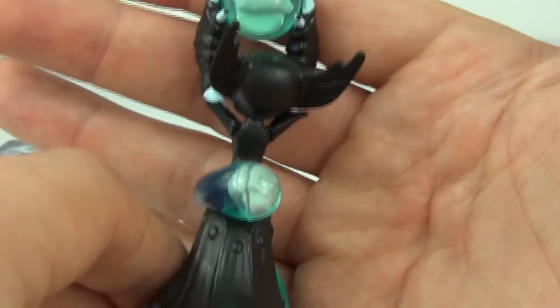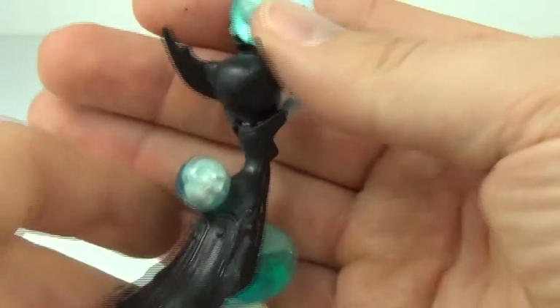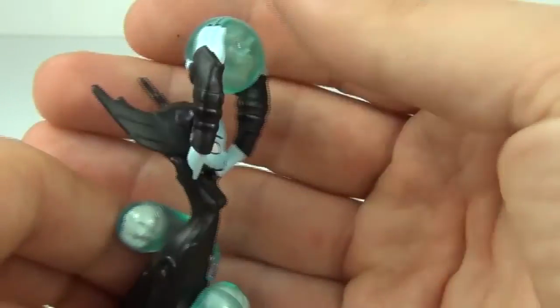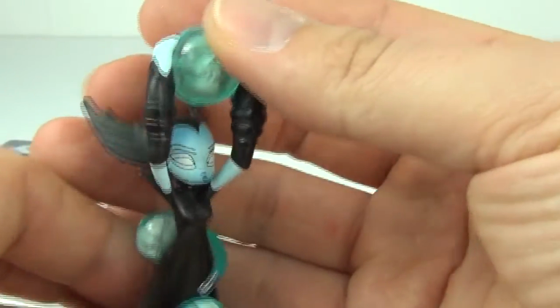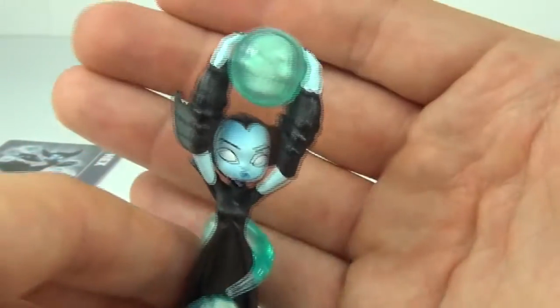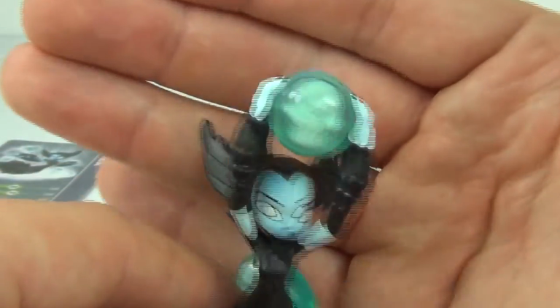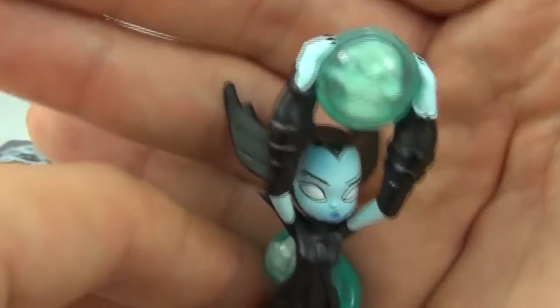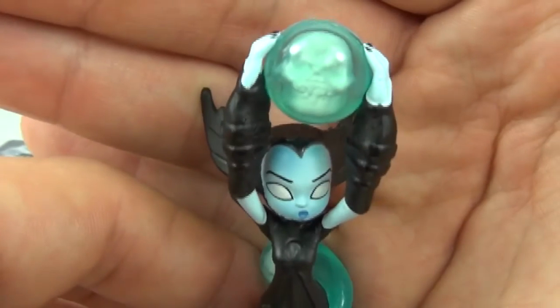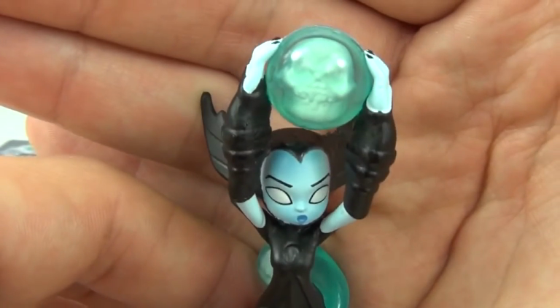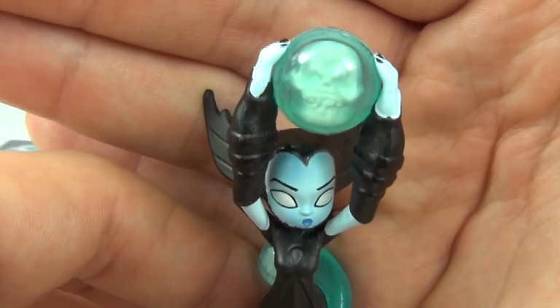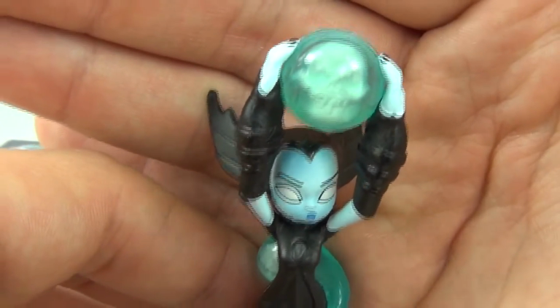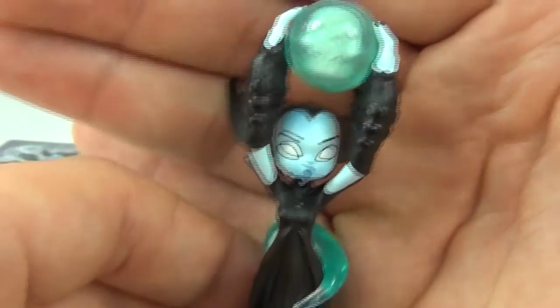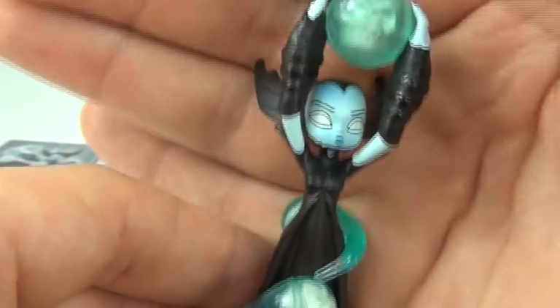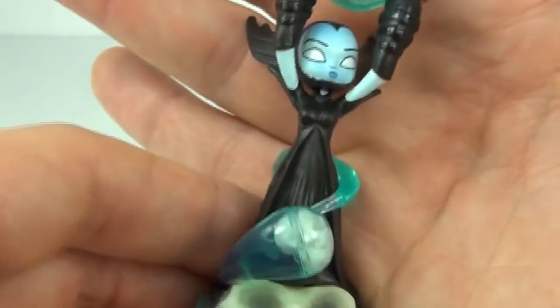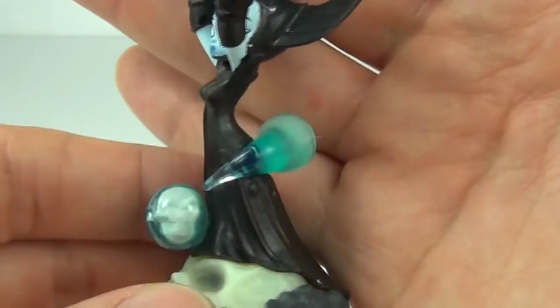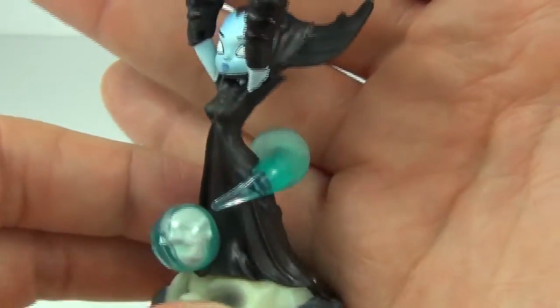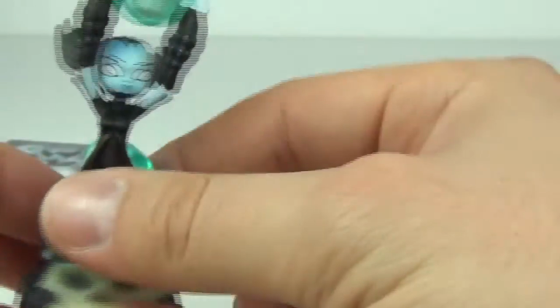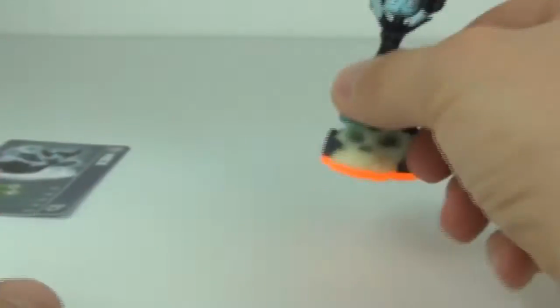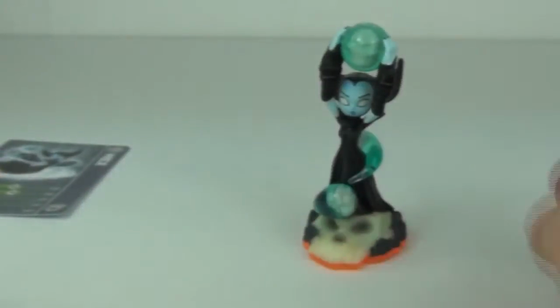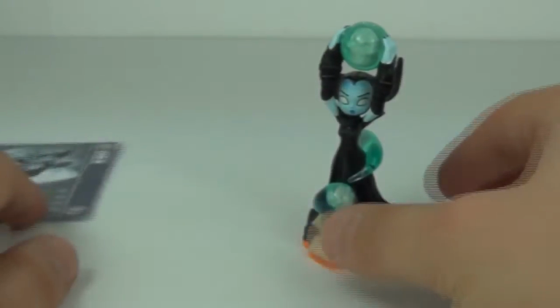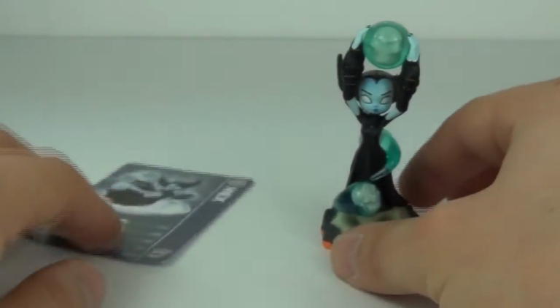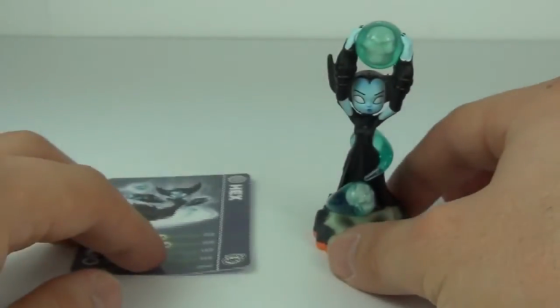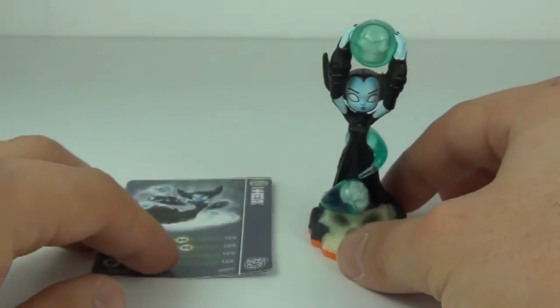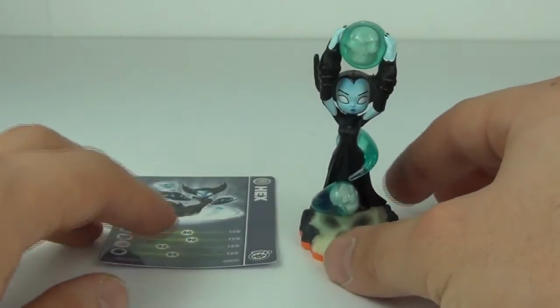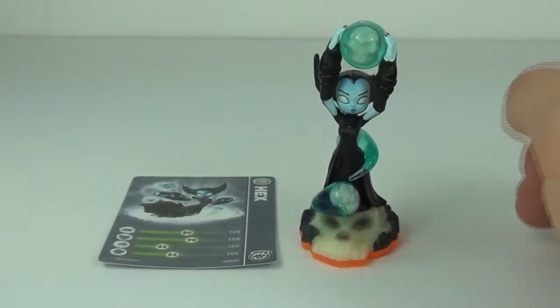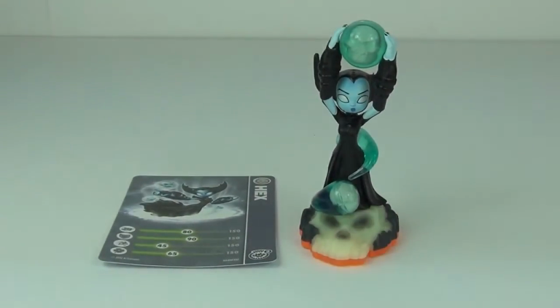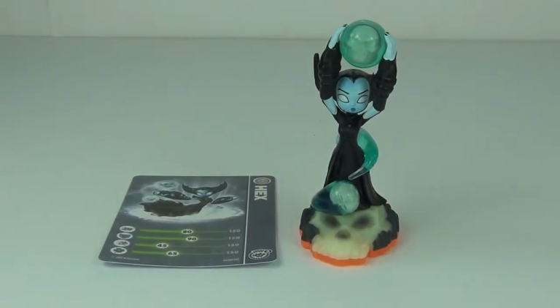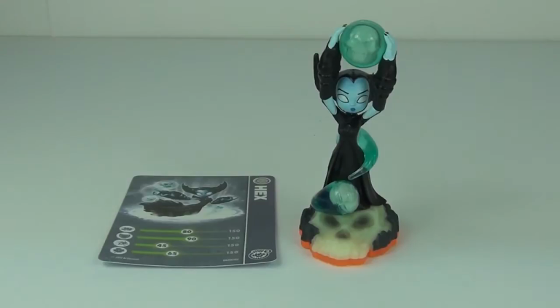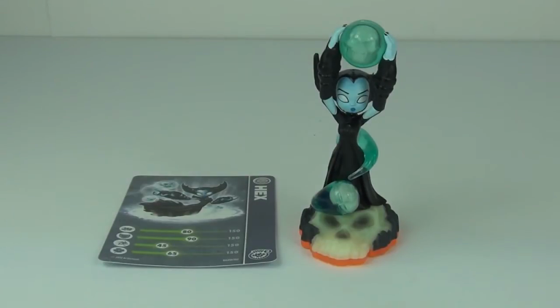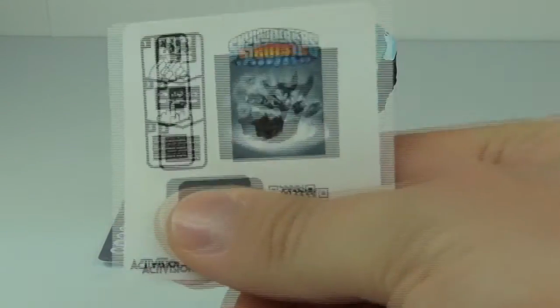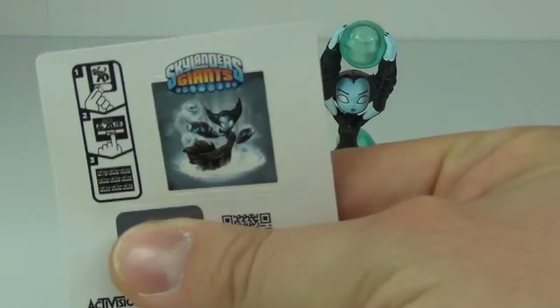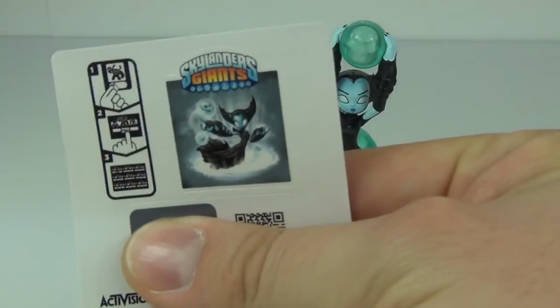So yeah guys, this is definitely one of my favourite figures from the Skylanders Giants figure range. And of course she is also awesome in the game as well. And of course you do get the sticker sheet with this as well.